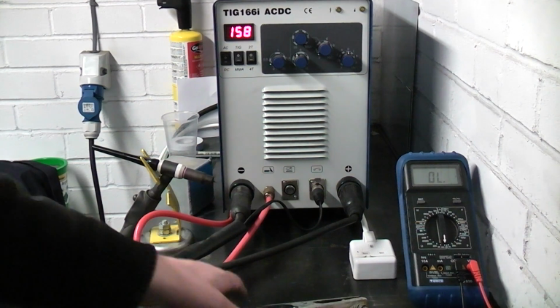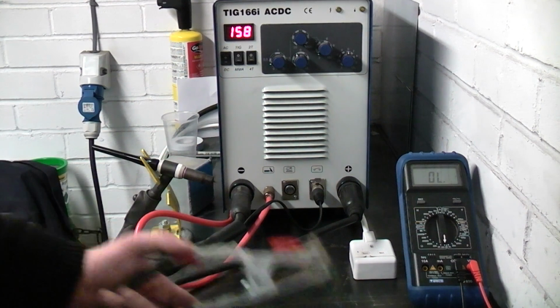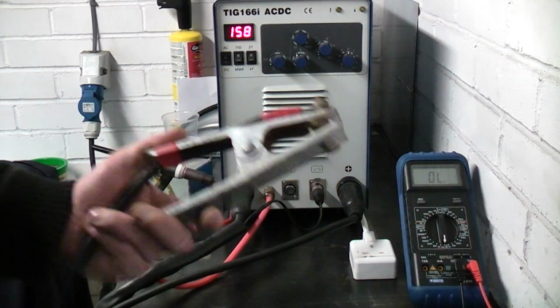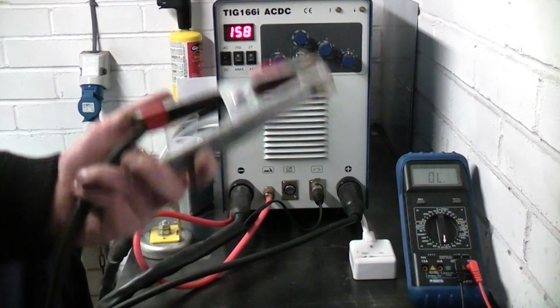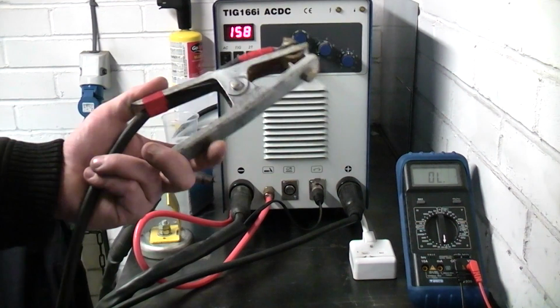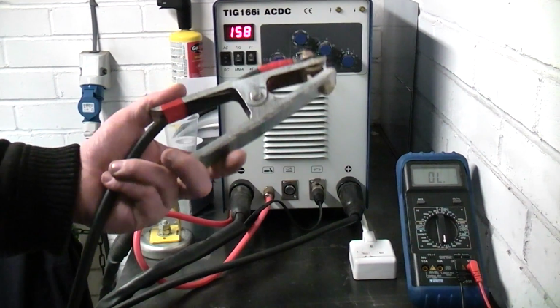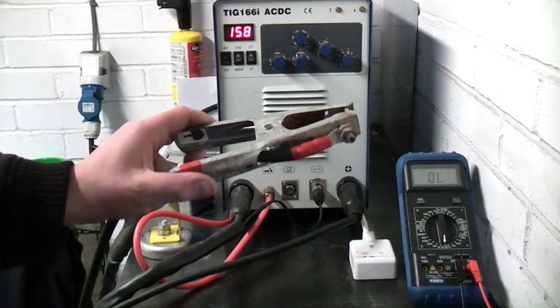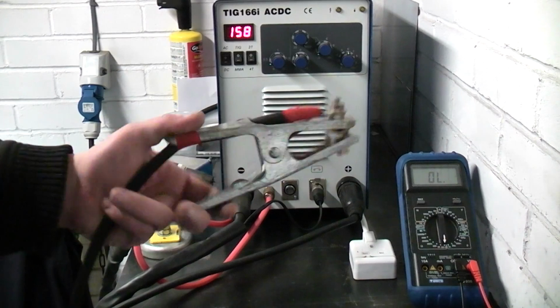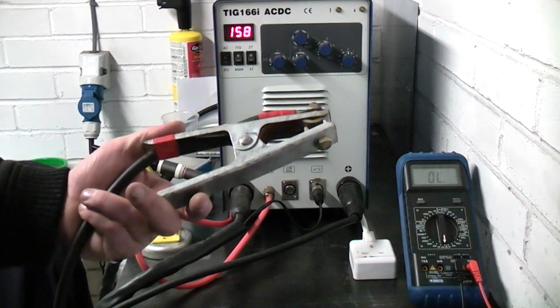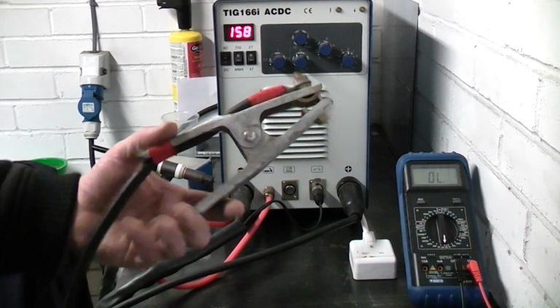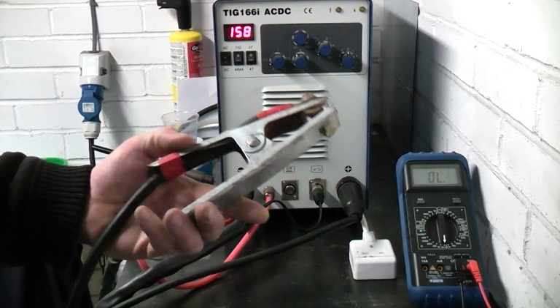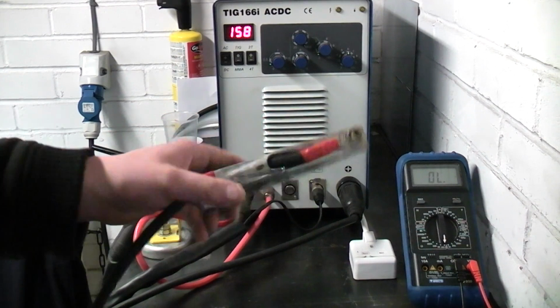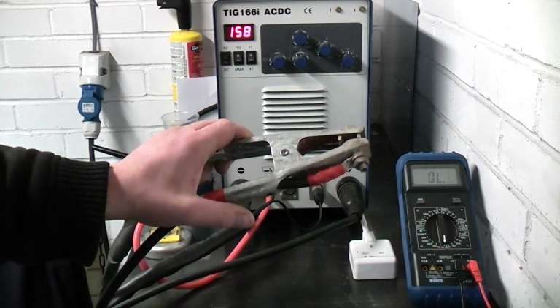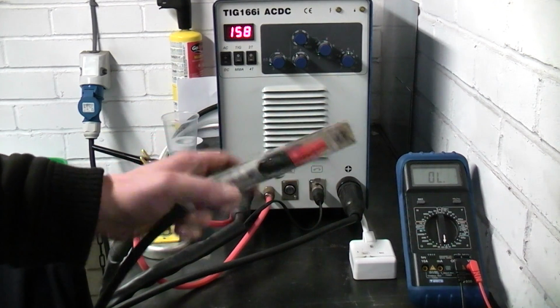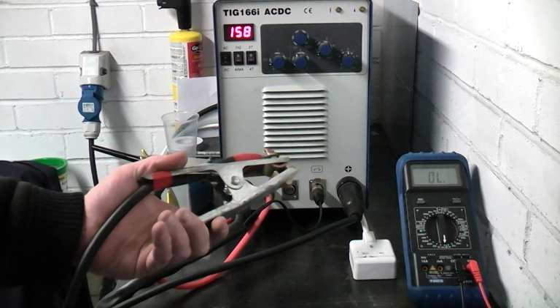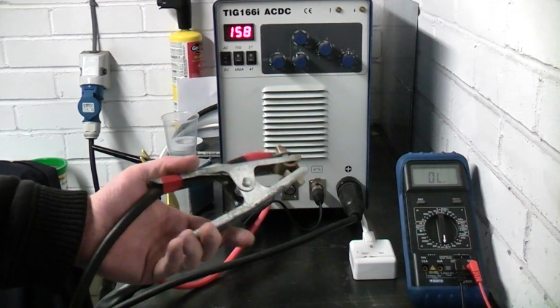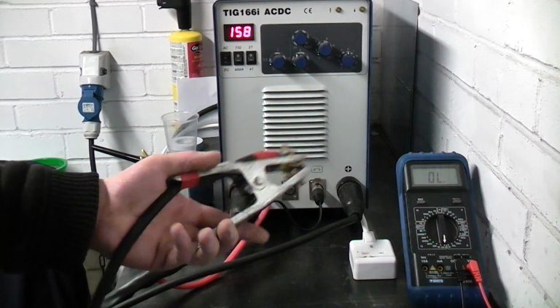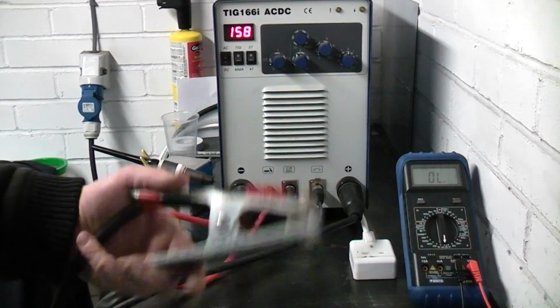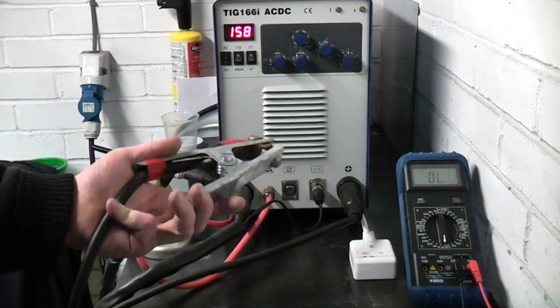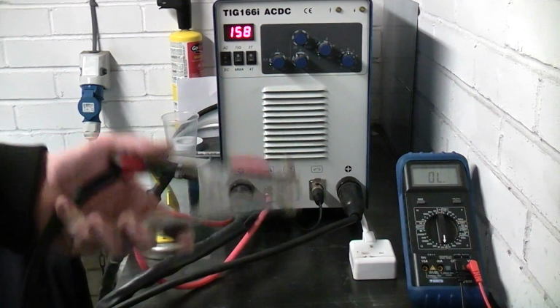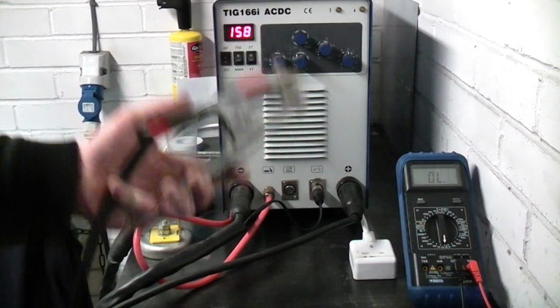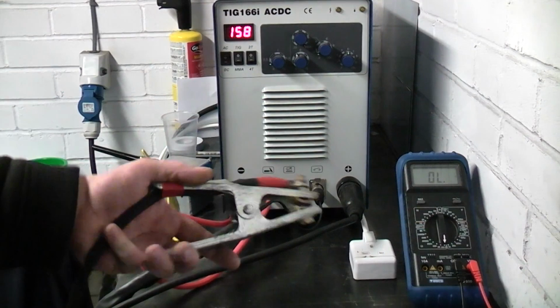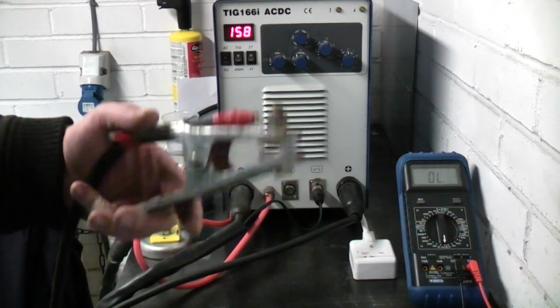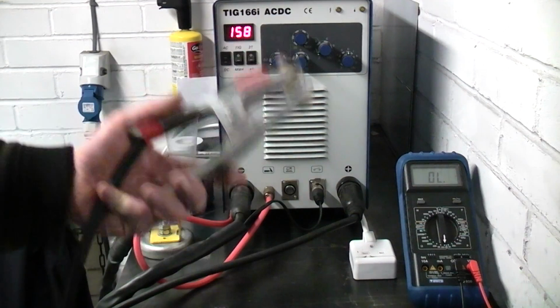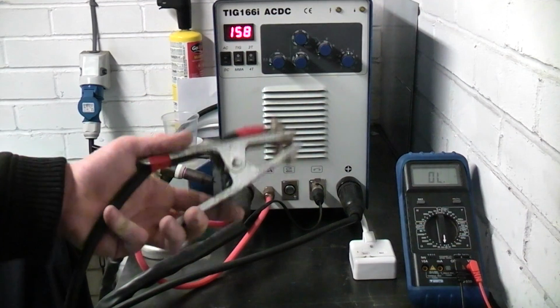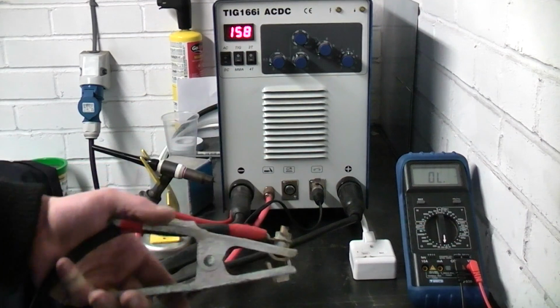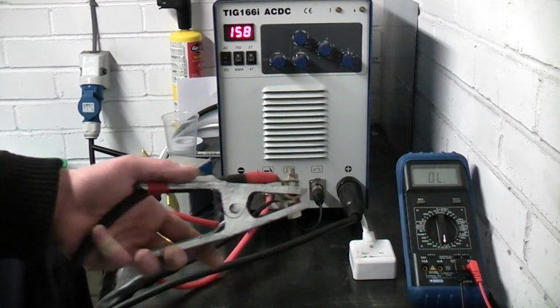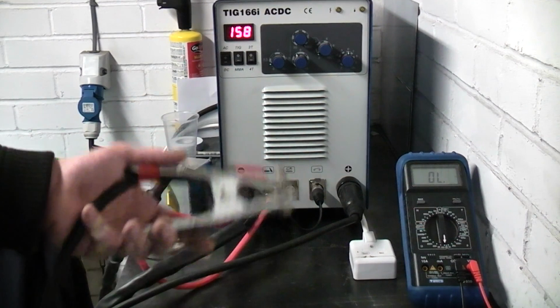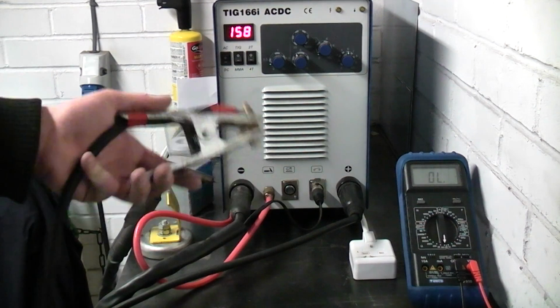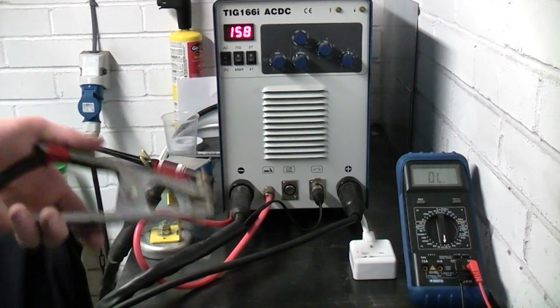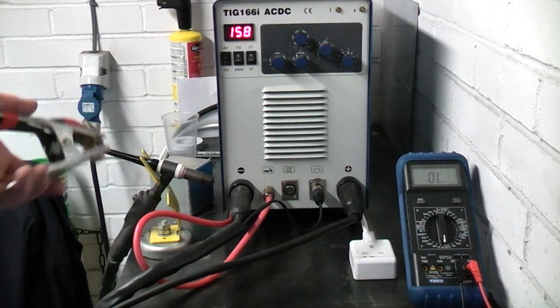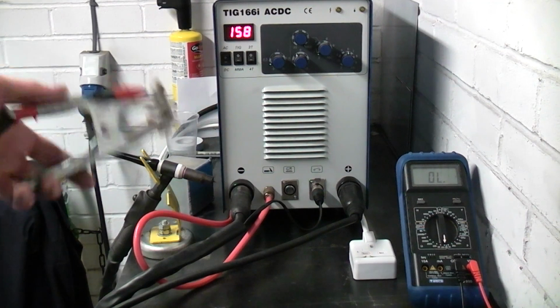So it's not an earth or a ground — because in other countries they call it a ground, over here we call it an earth. It's not an earth, it's a current return. It basically completes the circuit.